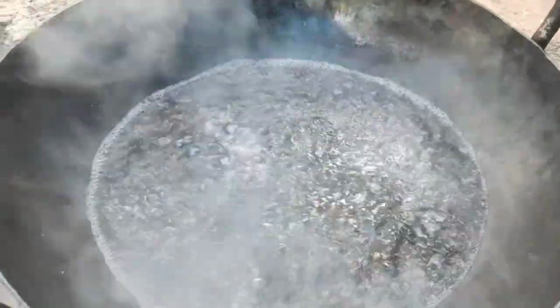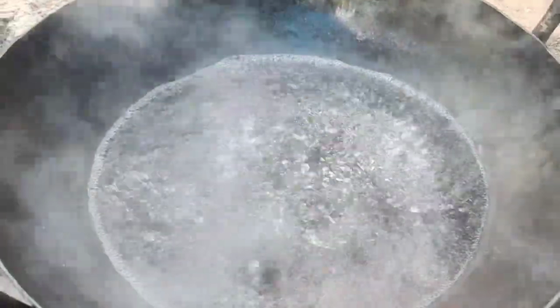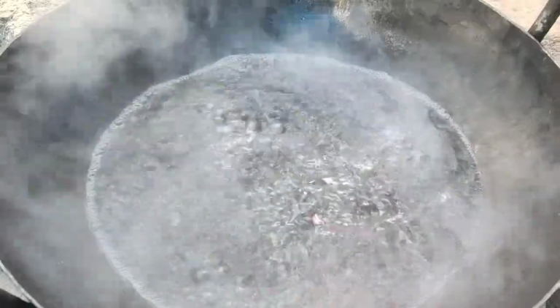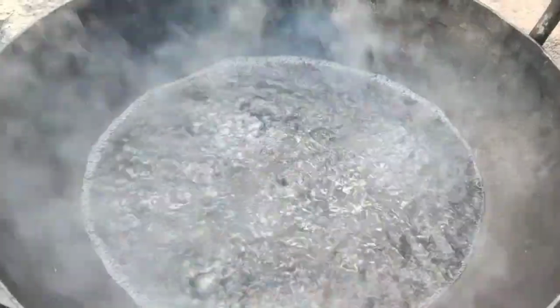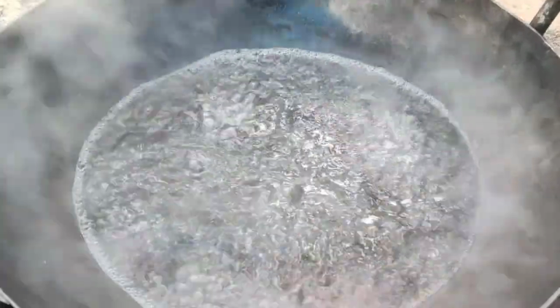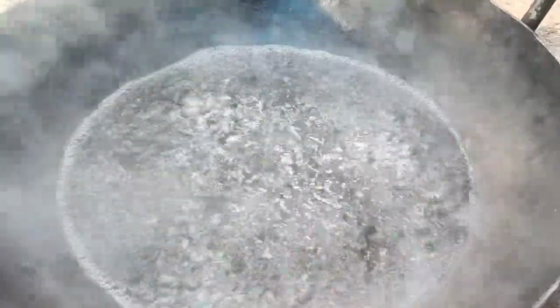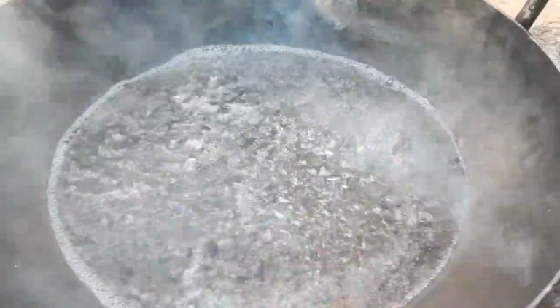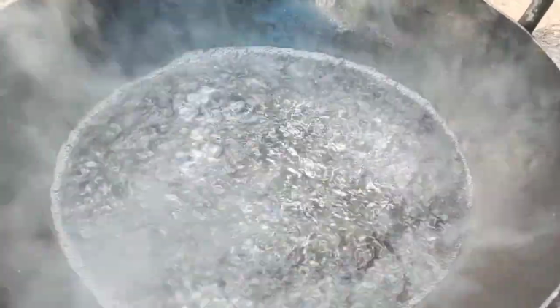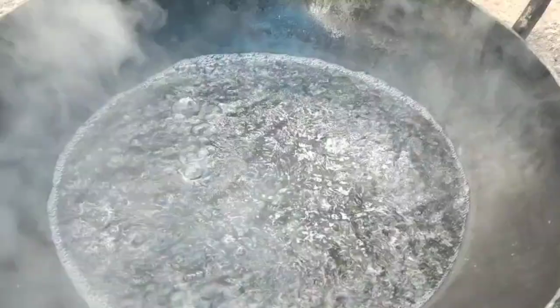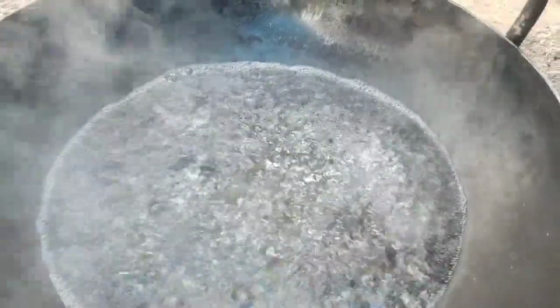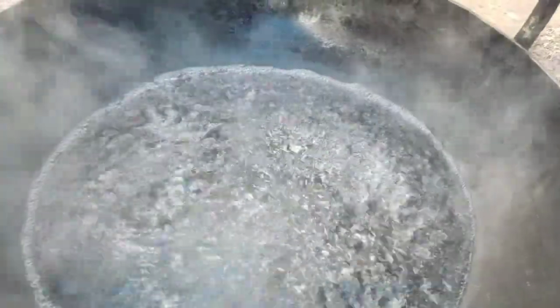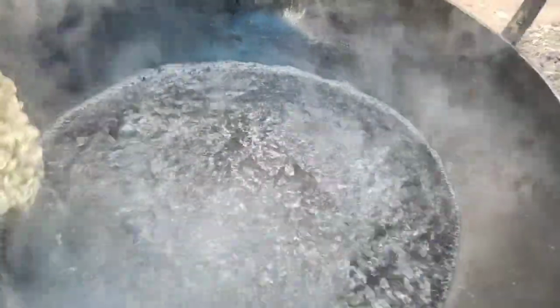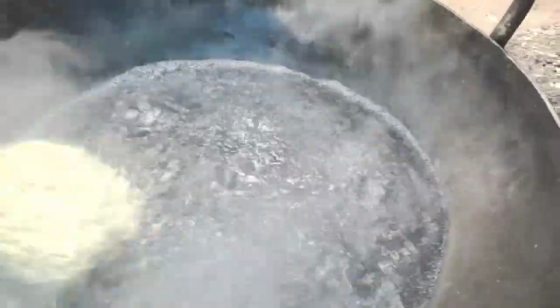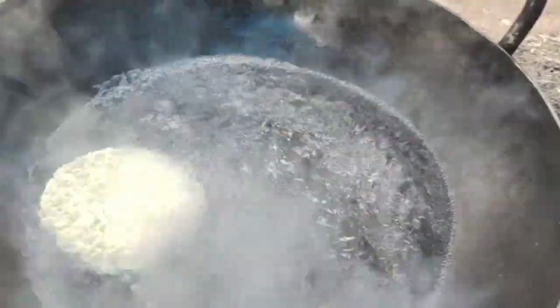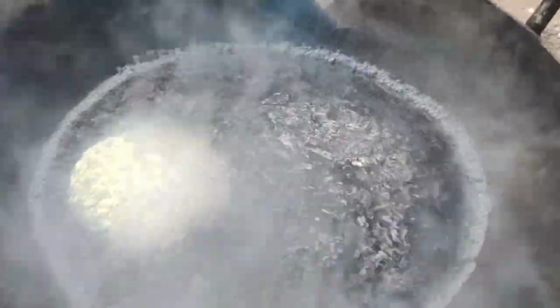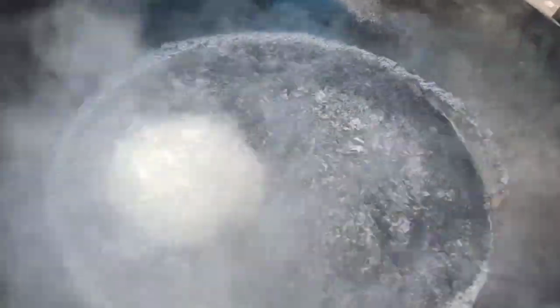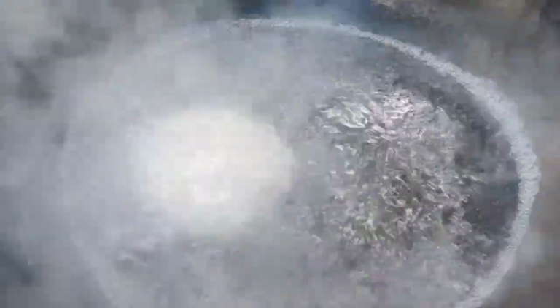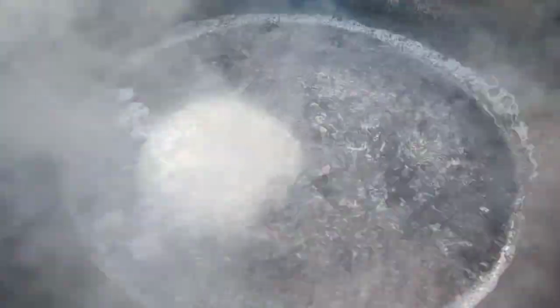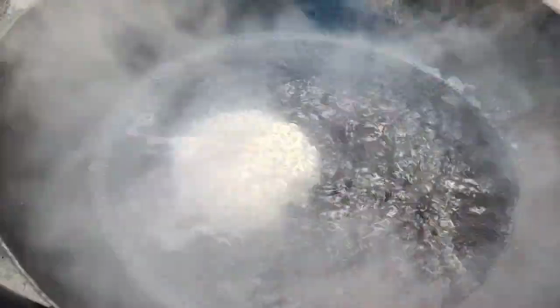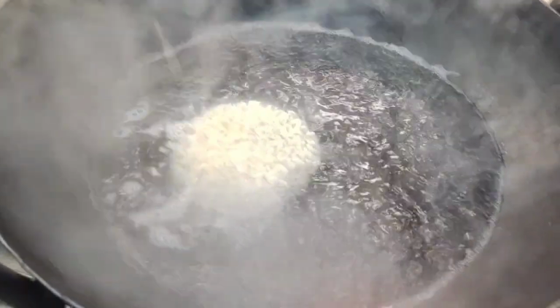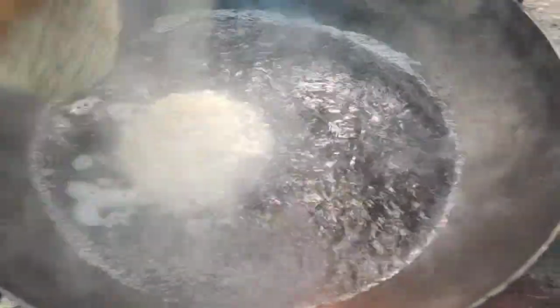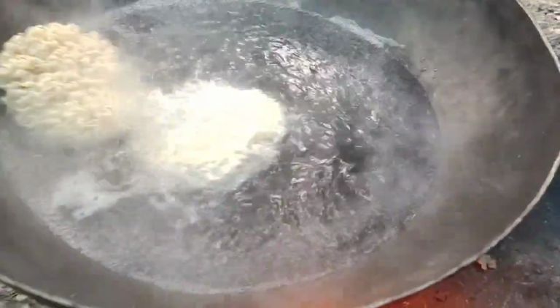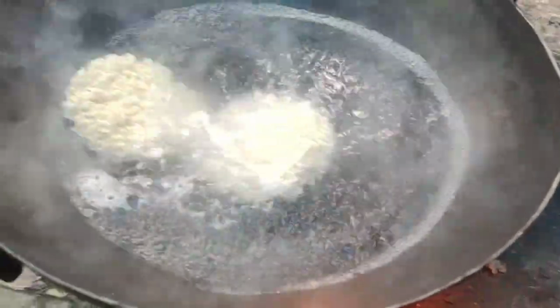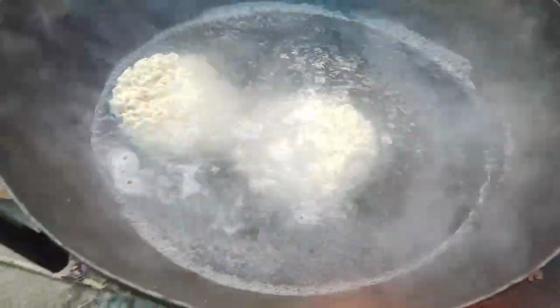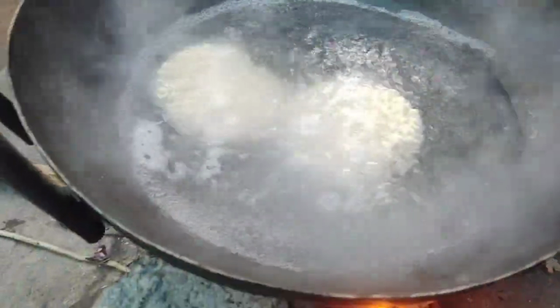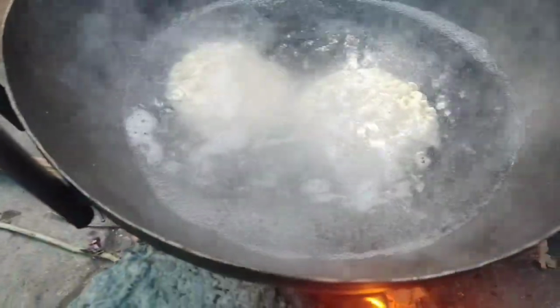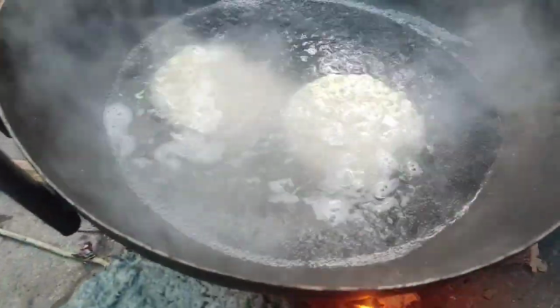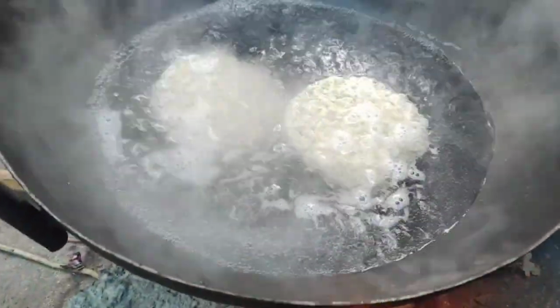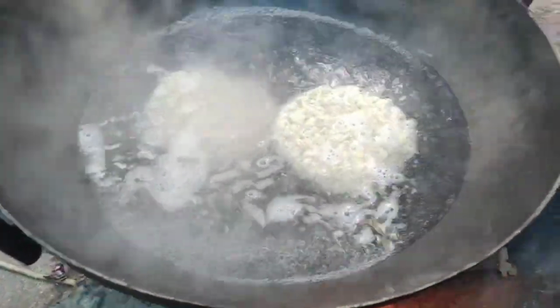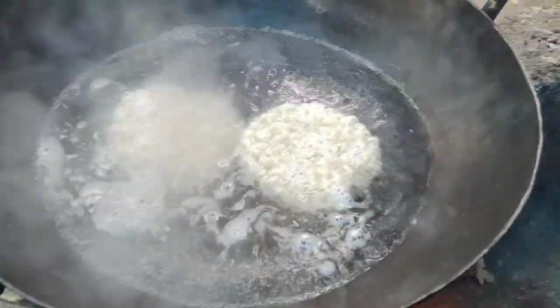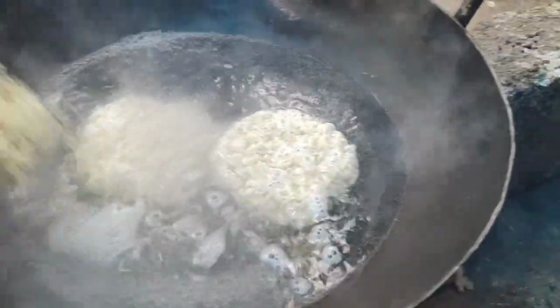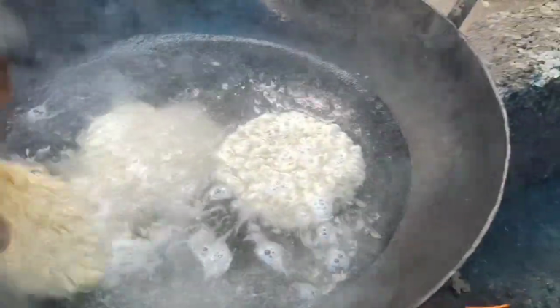I need to take the rest of the pot up the side of the pot. I want to make the pot up. I will take the pot up.